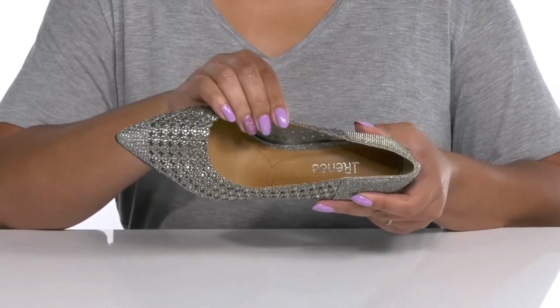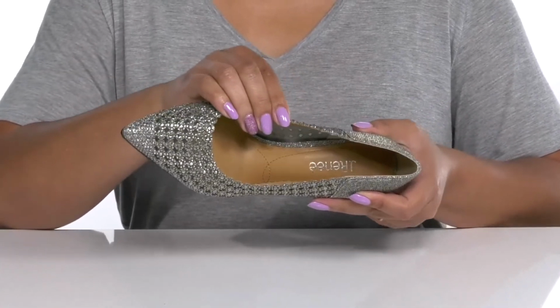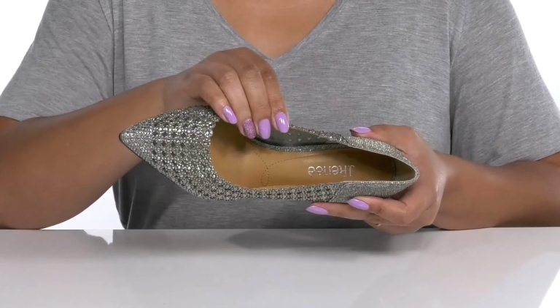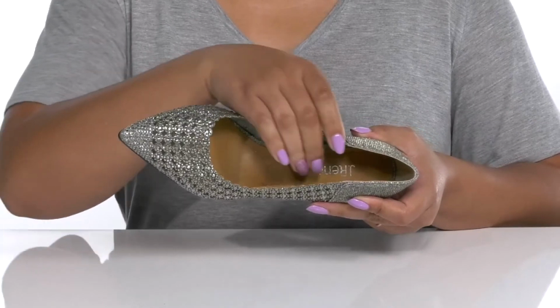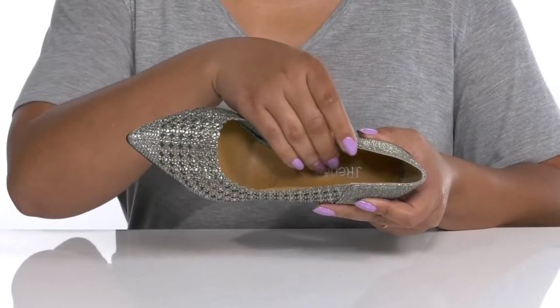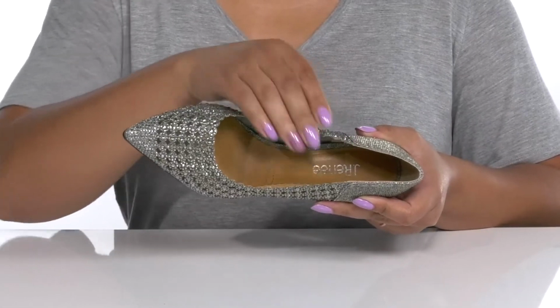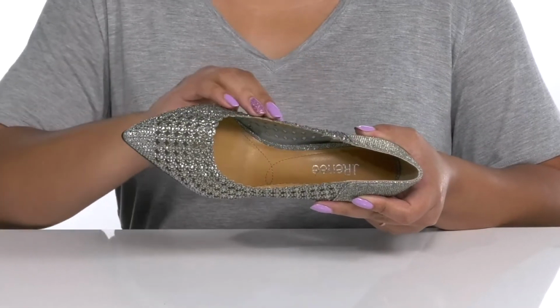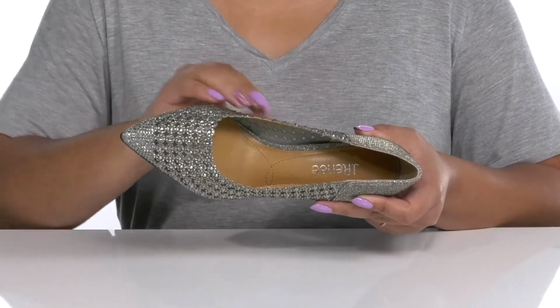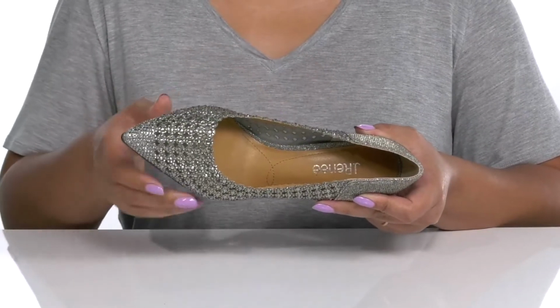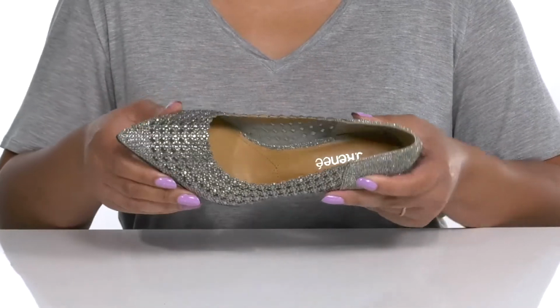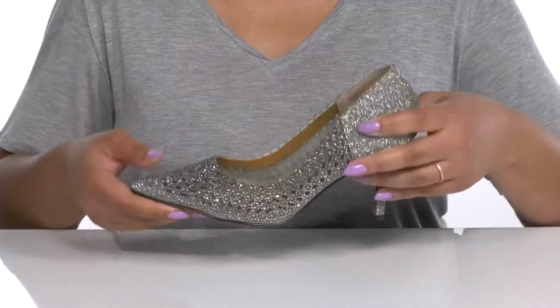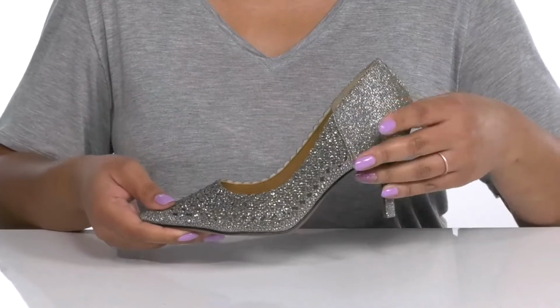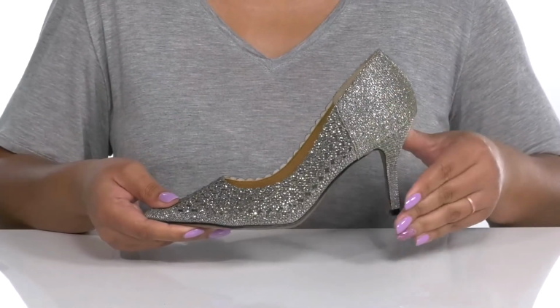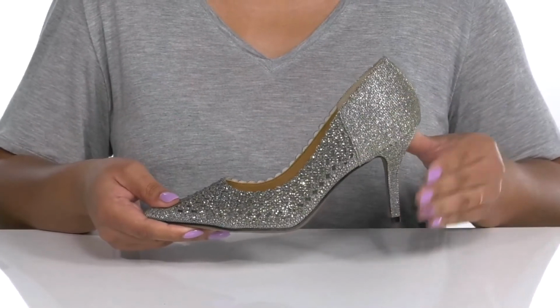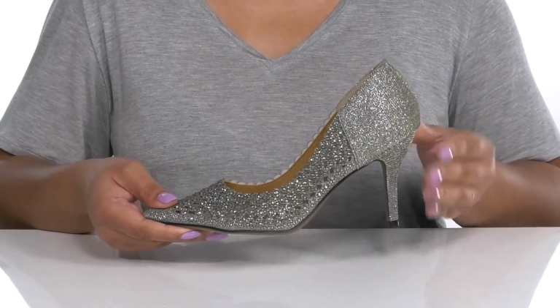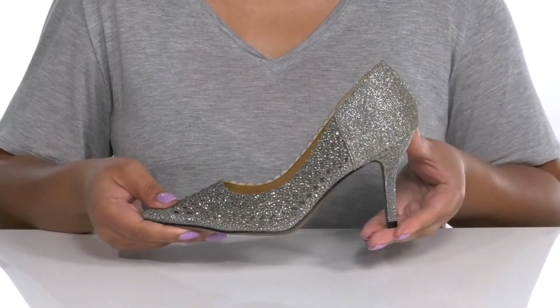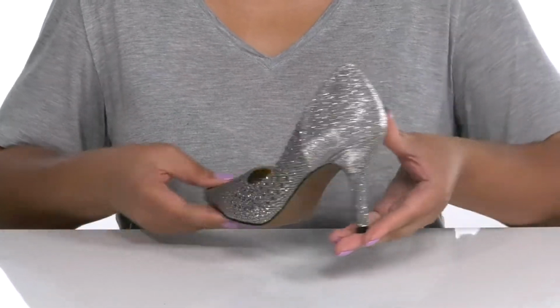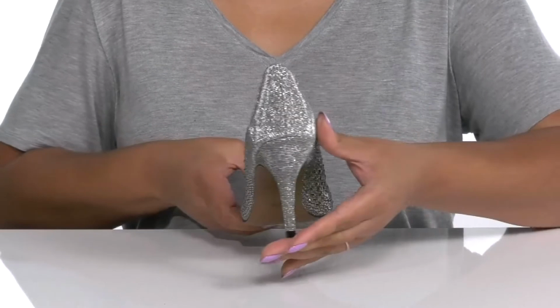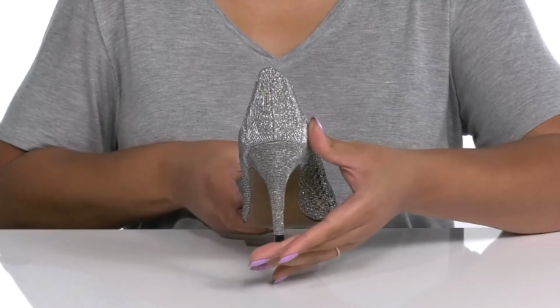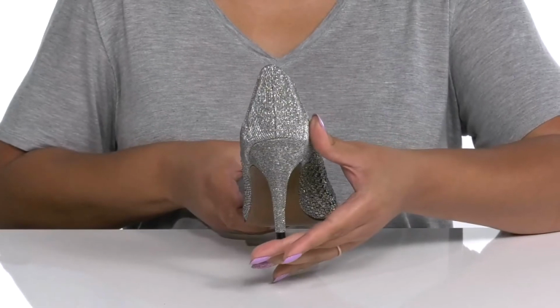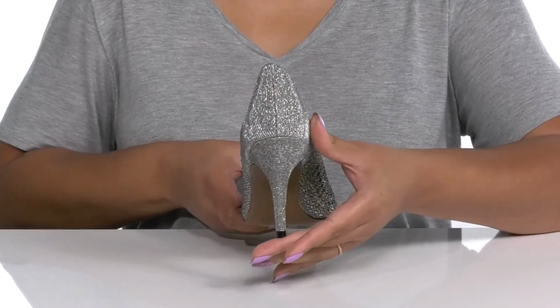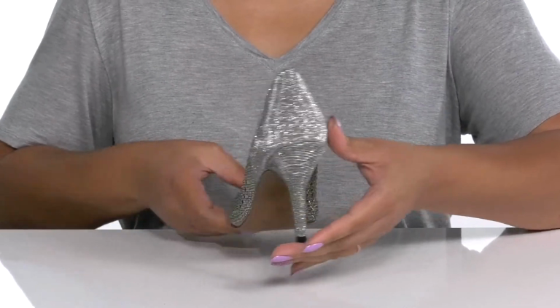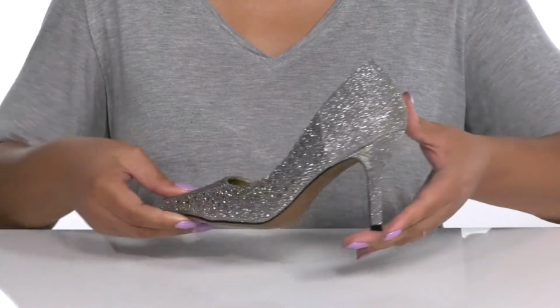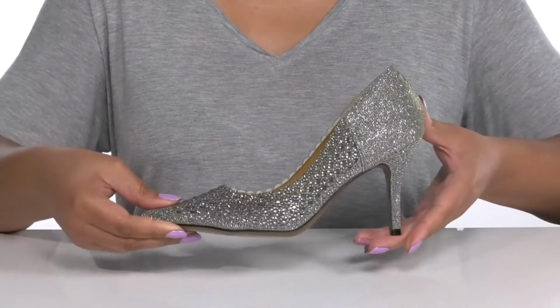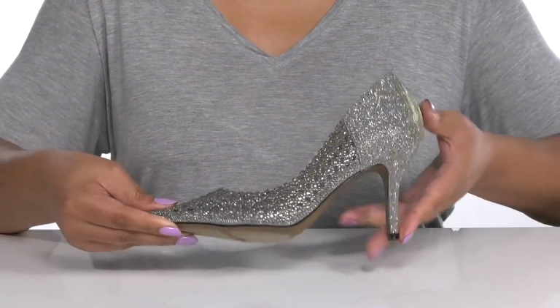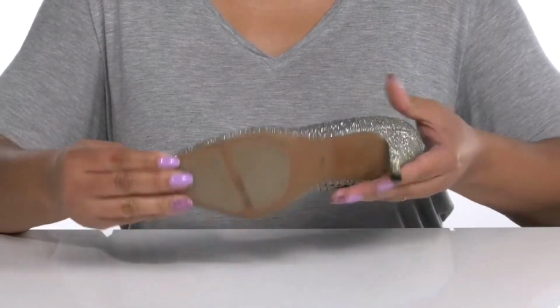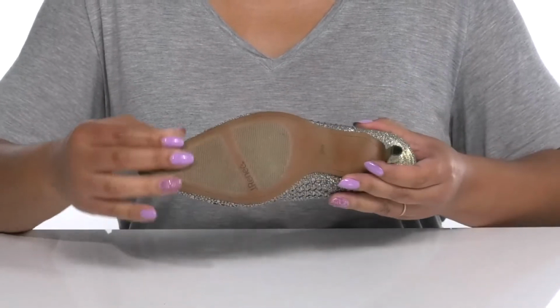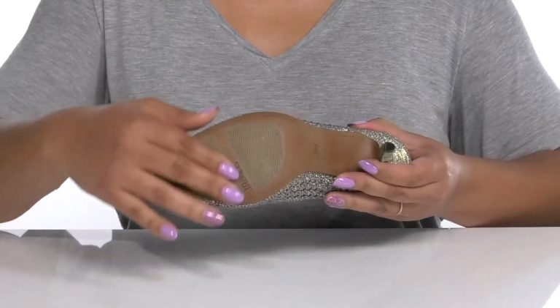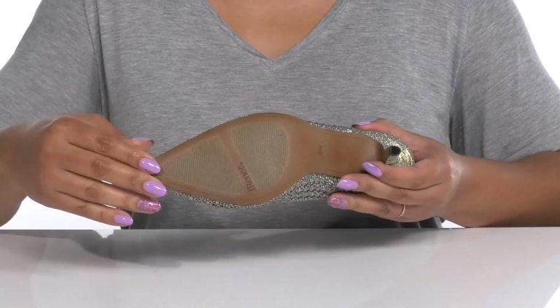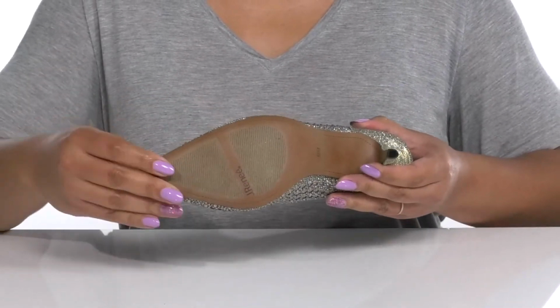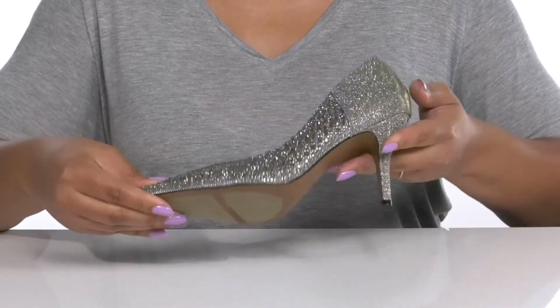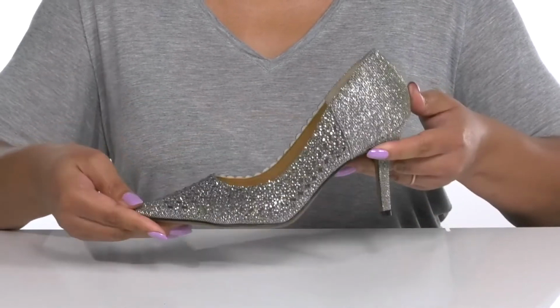Inside there is a synthetic lining with a generously cushioned footbed to keep you comfortable all day, and the brand name is printed at the heel. You'll get about a three-inch boost in height from the stiletto heel at the back, and it's all on top of a fabric-coated synthetic outsole.